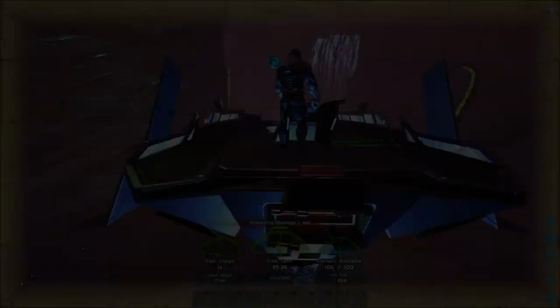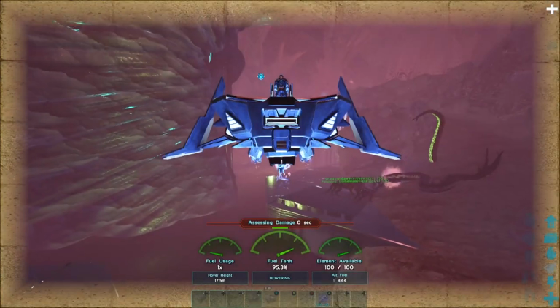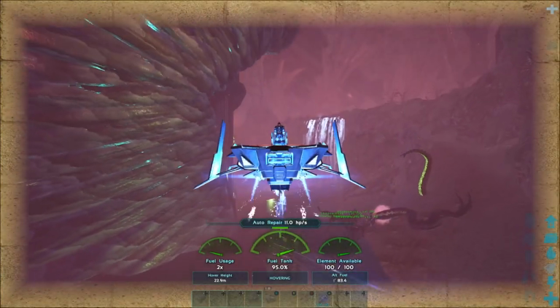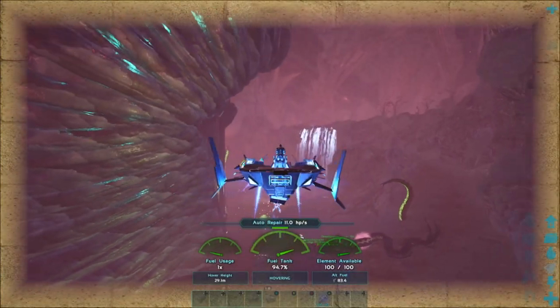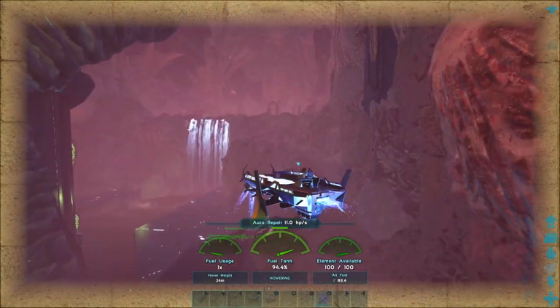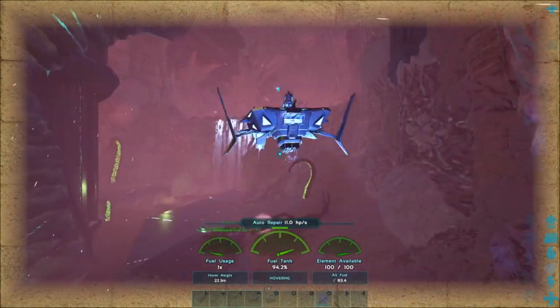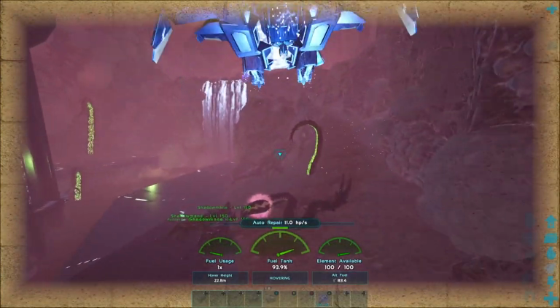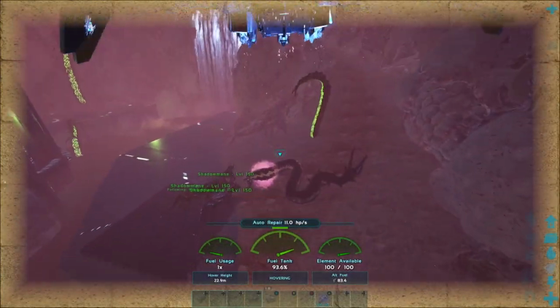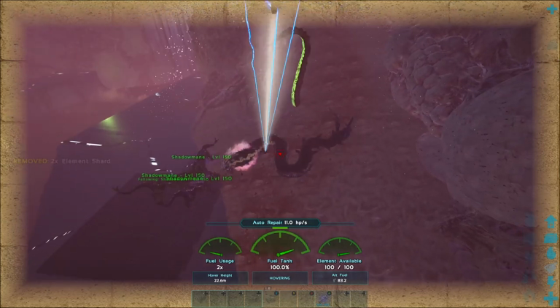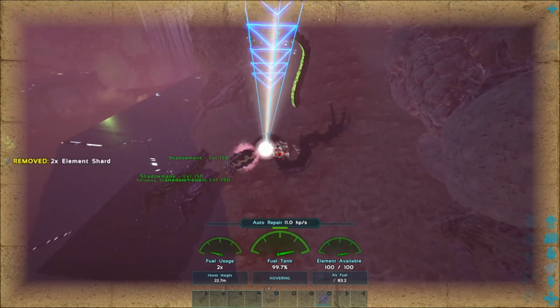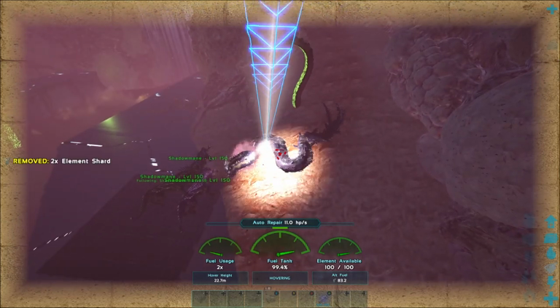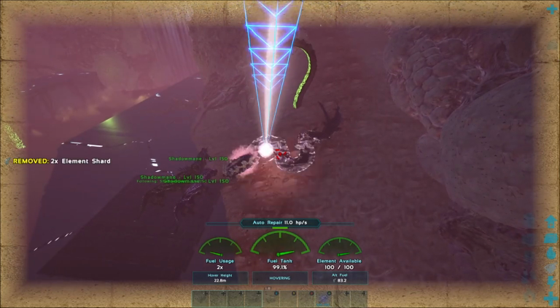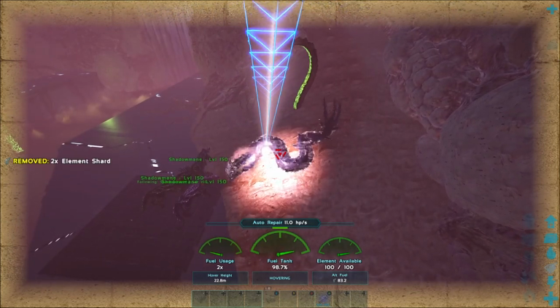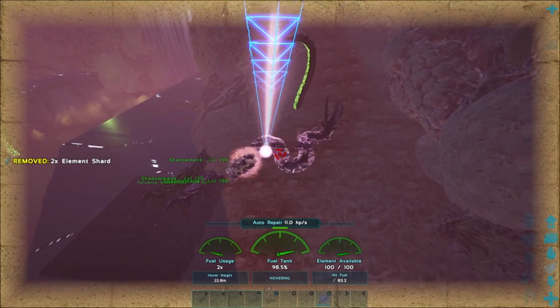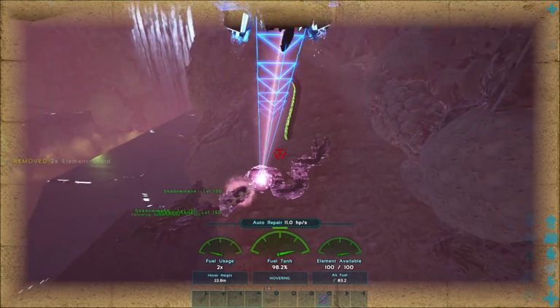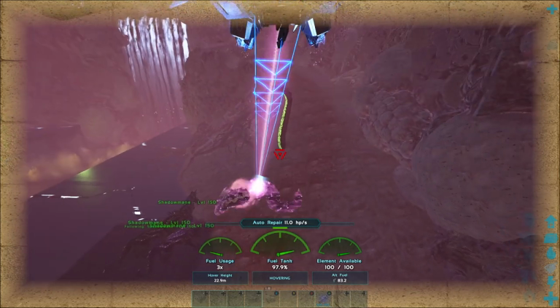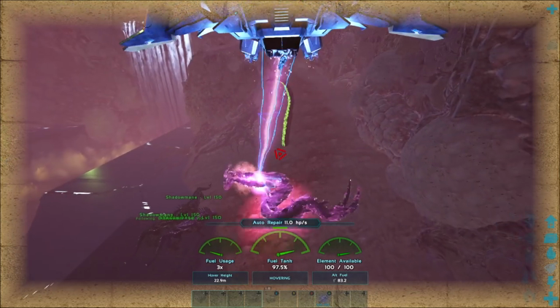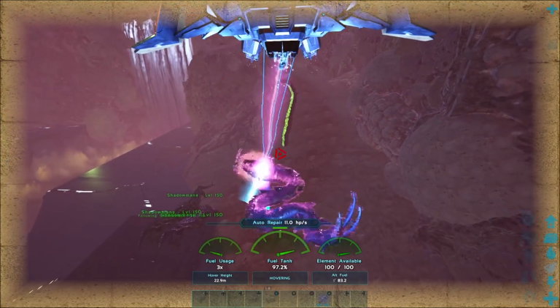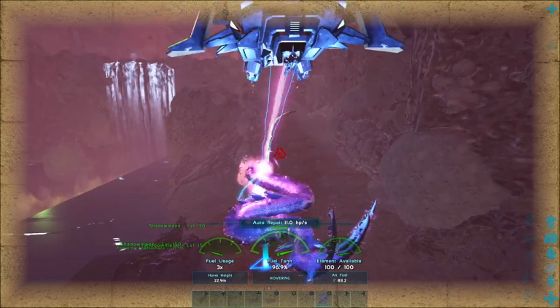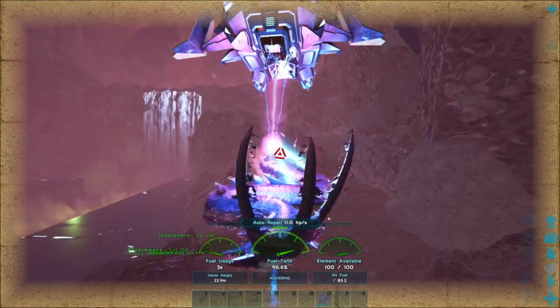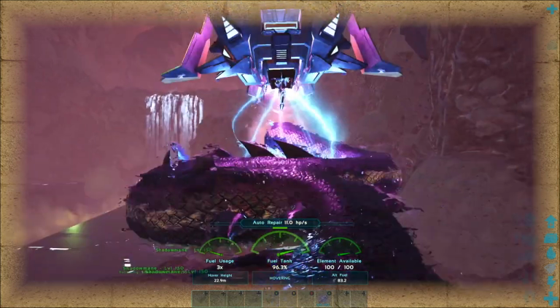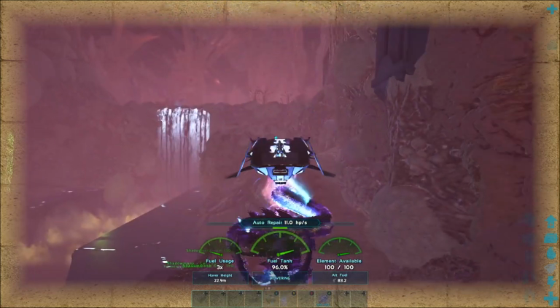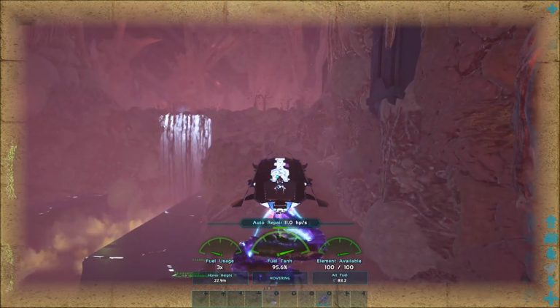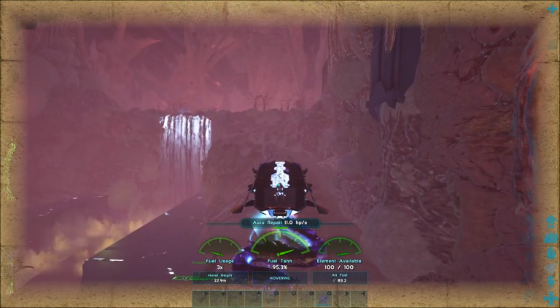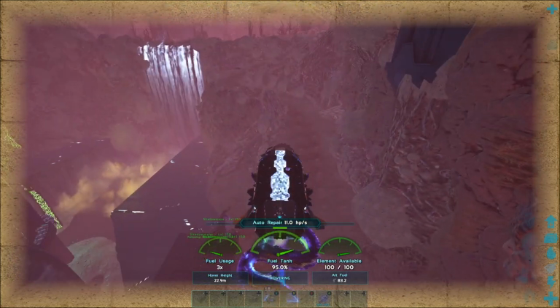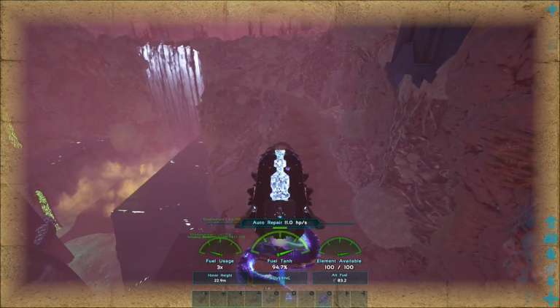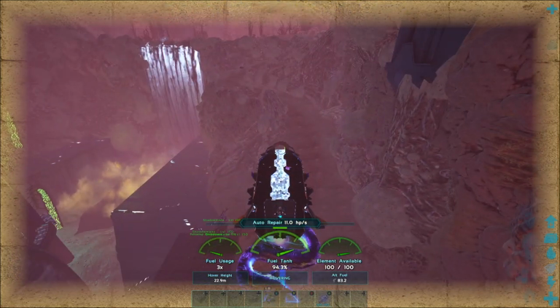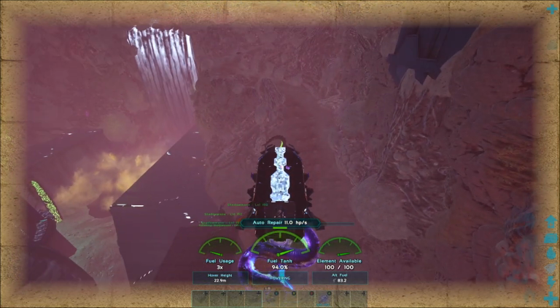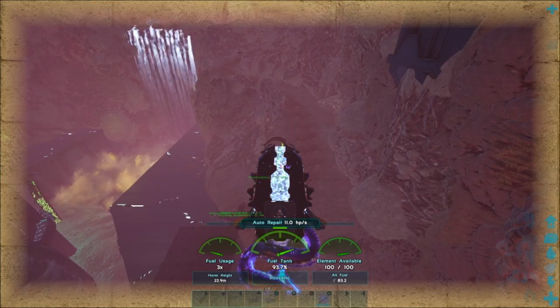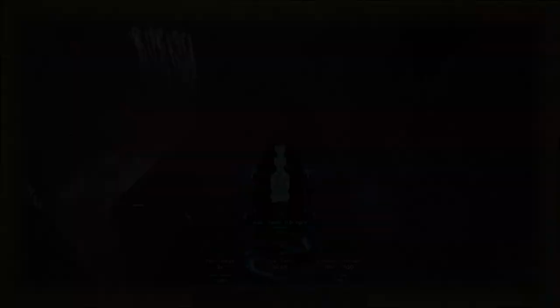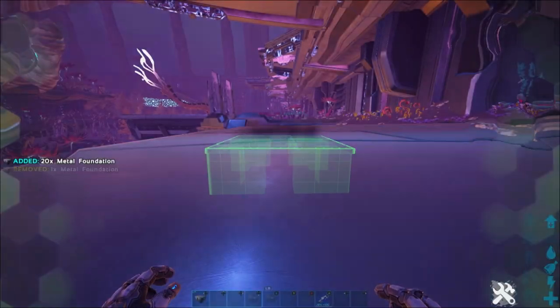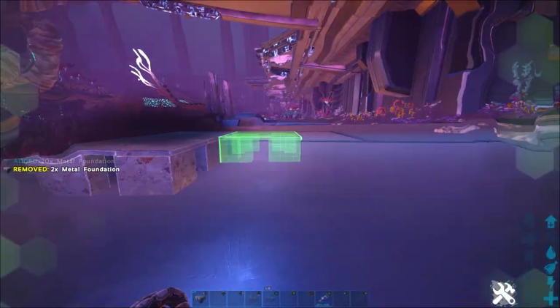It's easier to bait Bacillus into the heart area, but you will need to fight creatures the entire time, and if you hit the Bacillus or drop it into the acid at any point in the tame, you could mess it up. For this video, I will tame a Bacillus outside of the entryway. It is not too hard to bait them out to here.